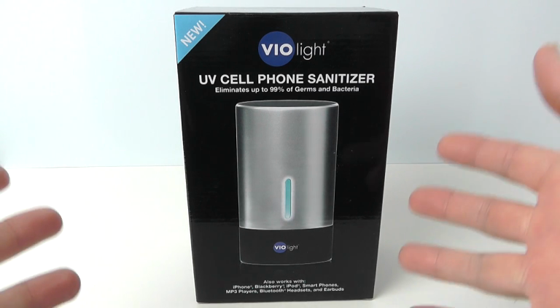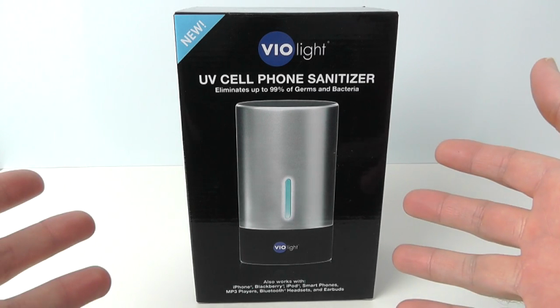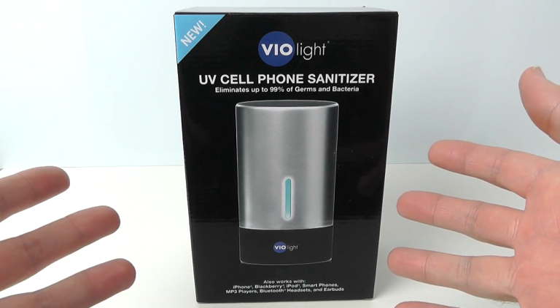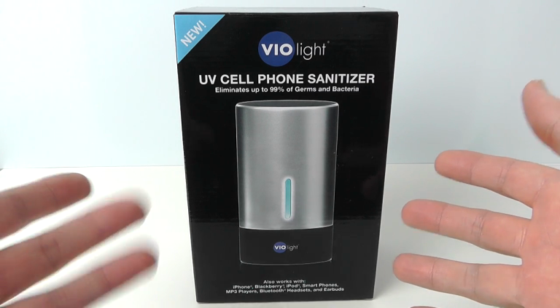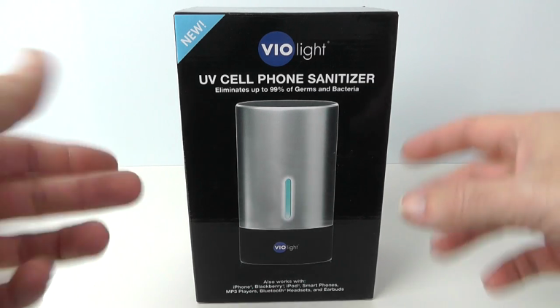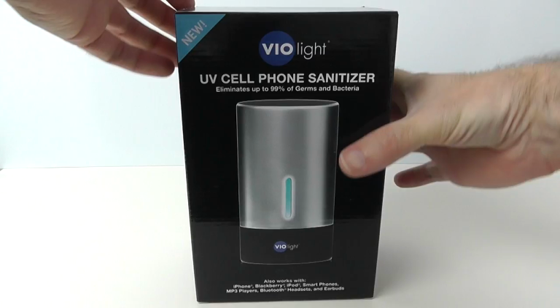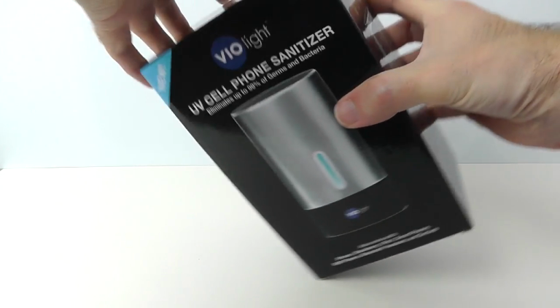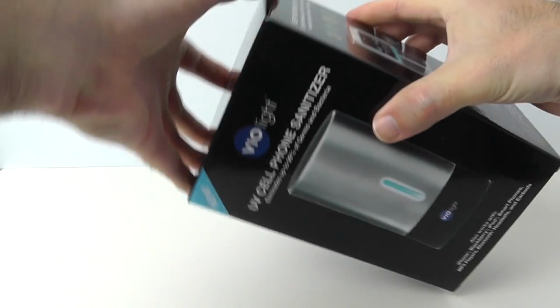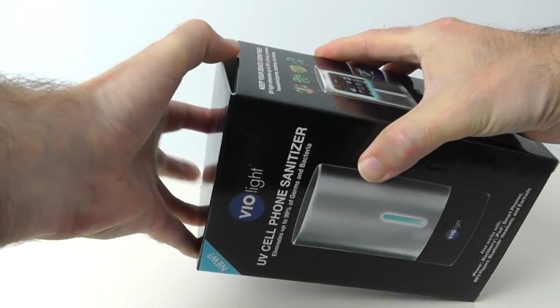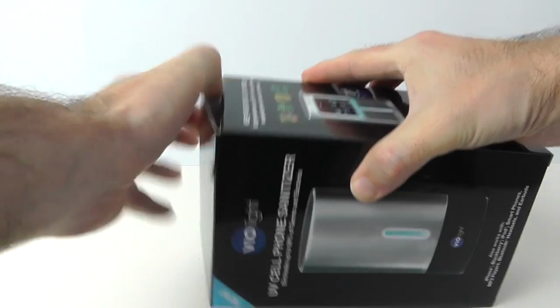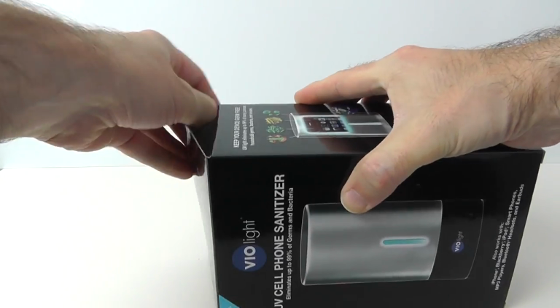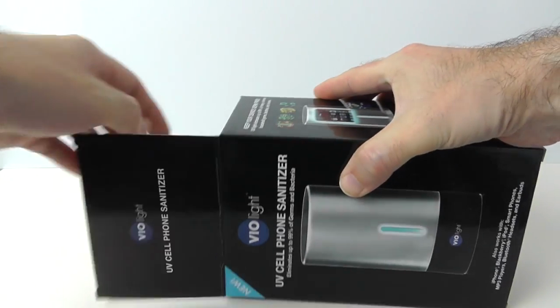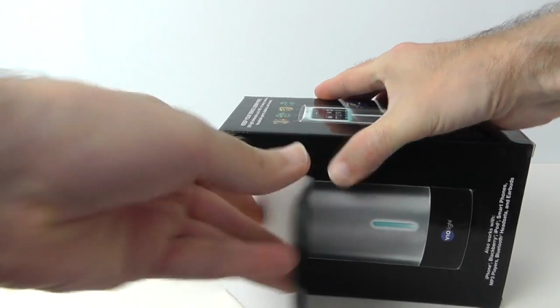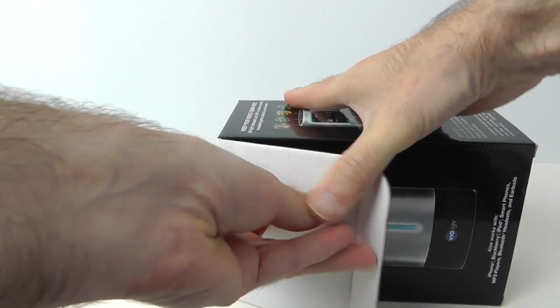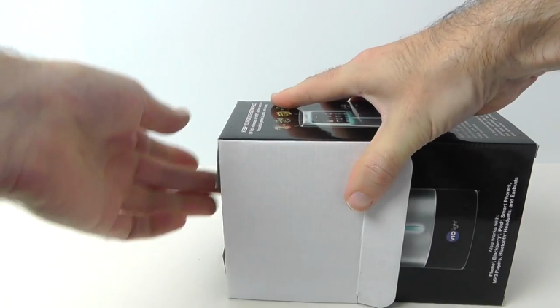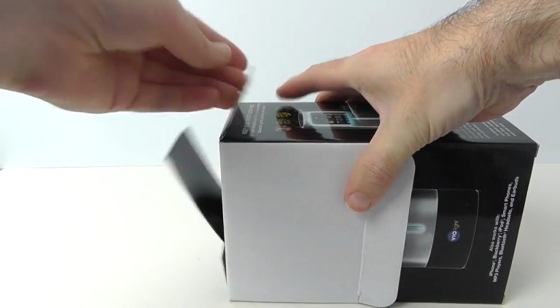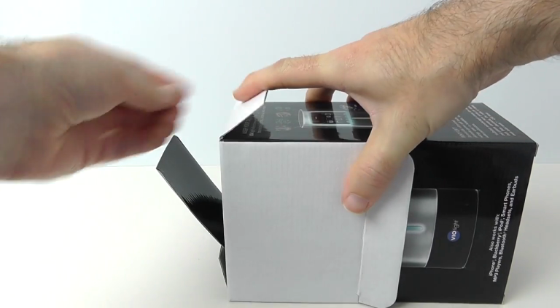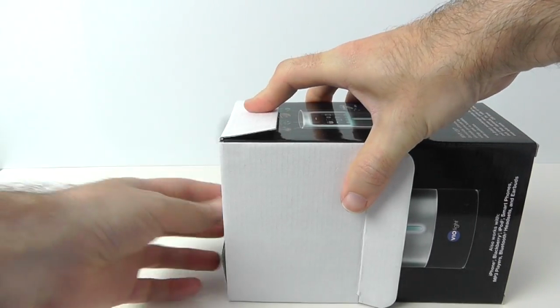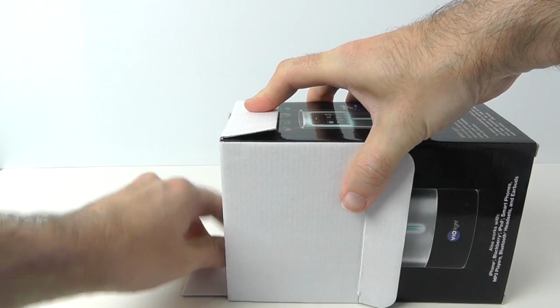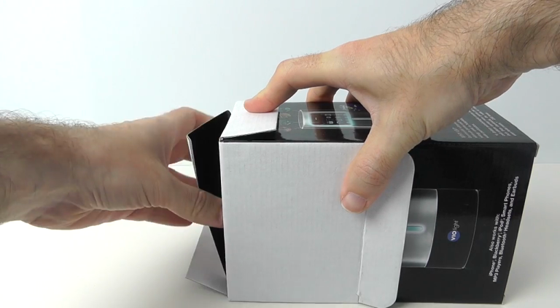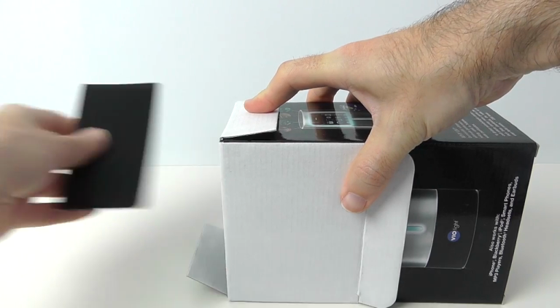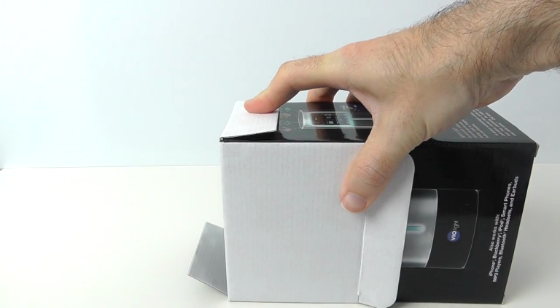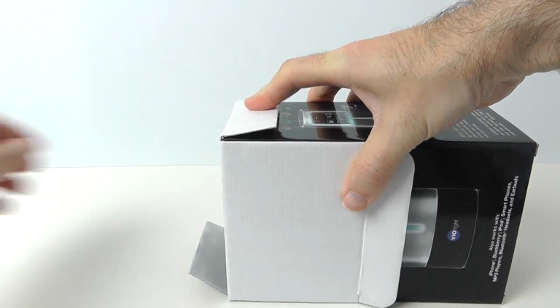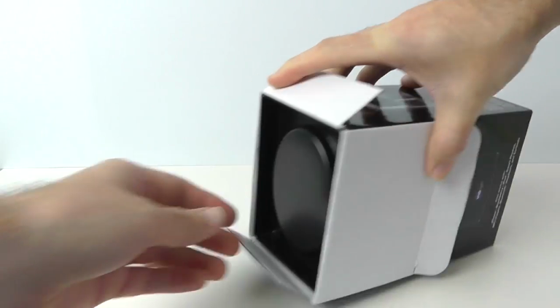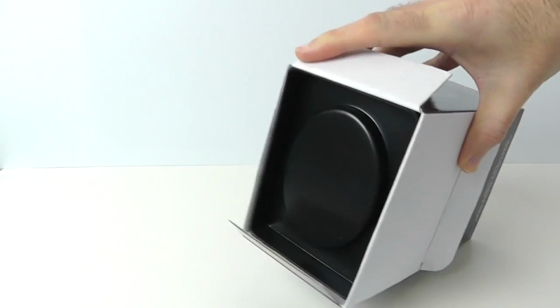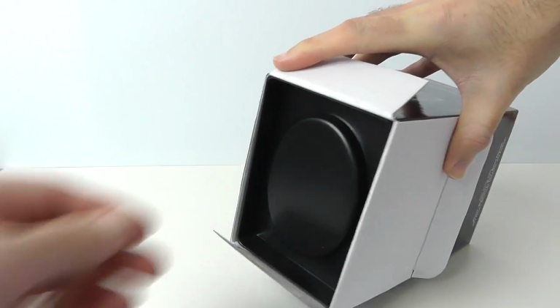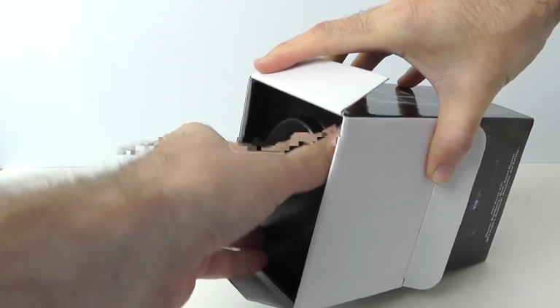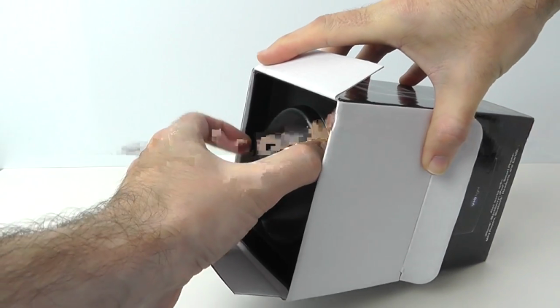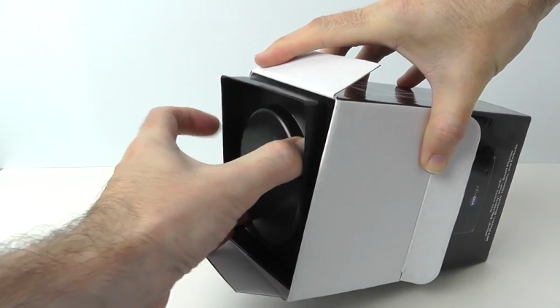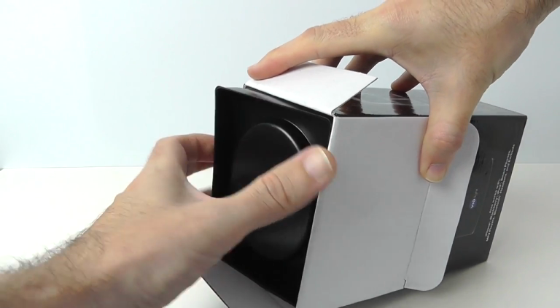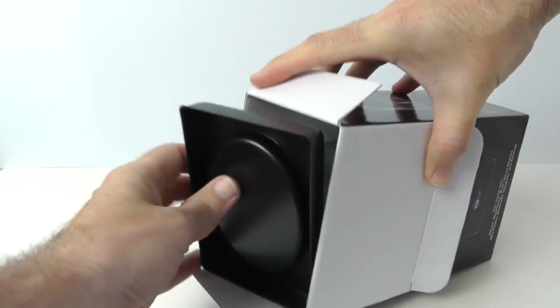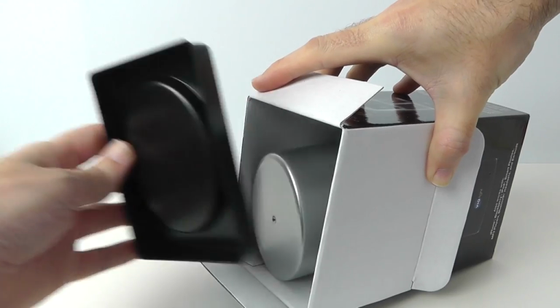It works with other gadgets as well. So let's get this unboxed and show you what you get inside. There are links to this product underneath this video so please do check them out. This is what we get inside the box — we just simply lift this out.